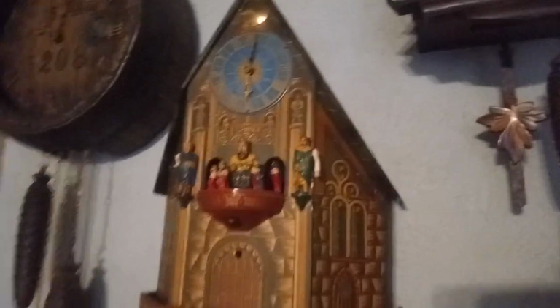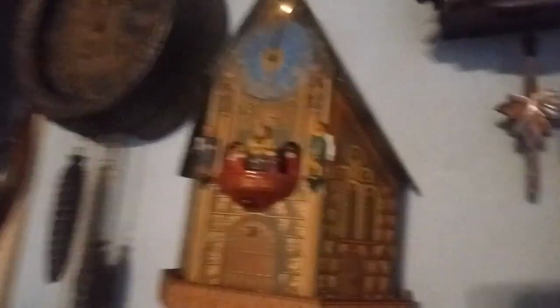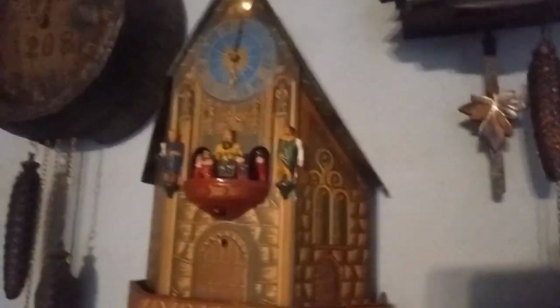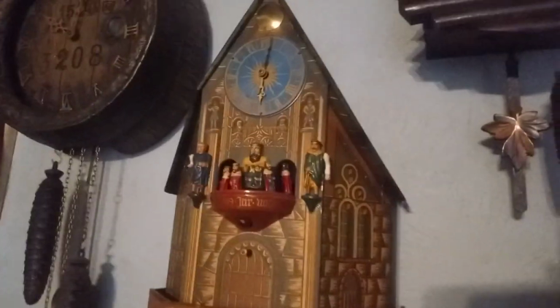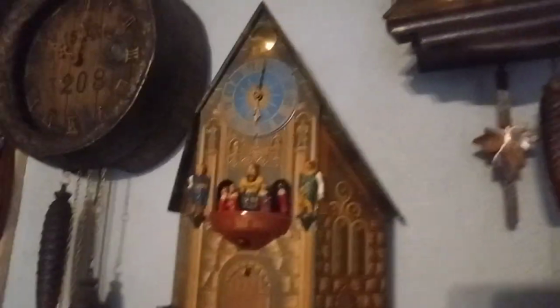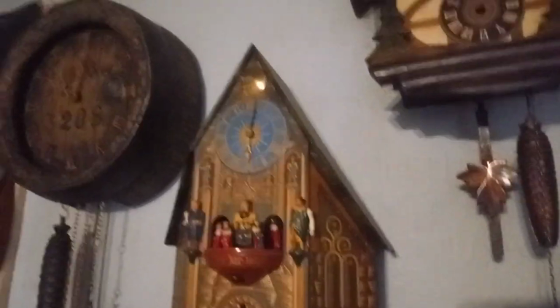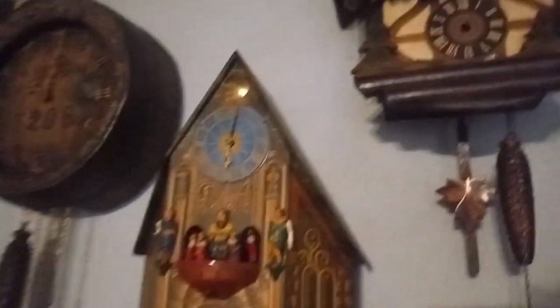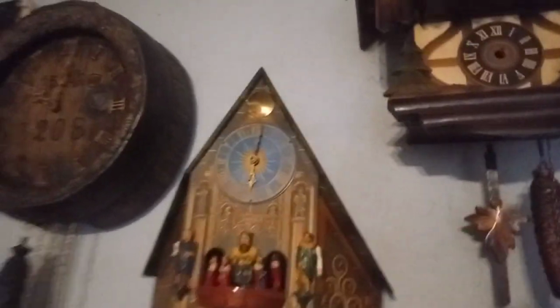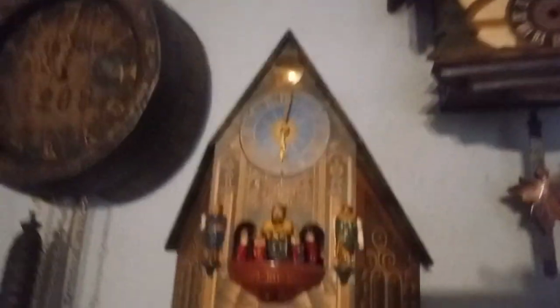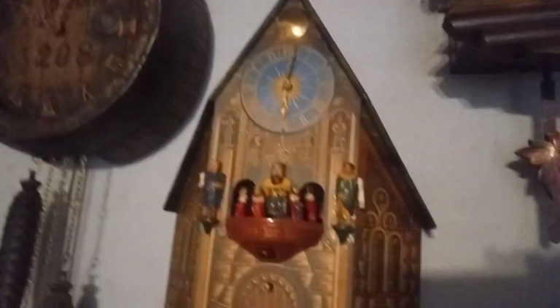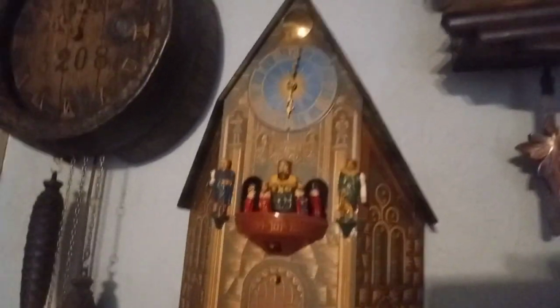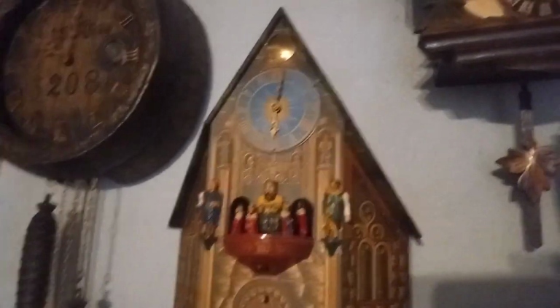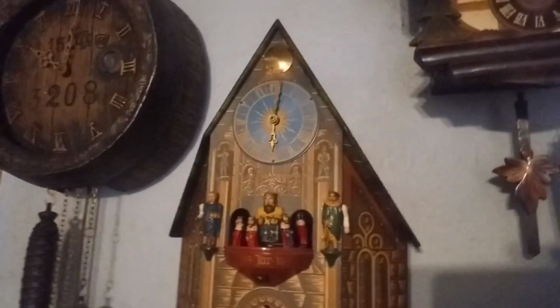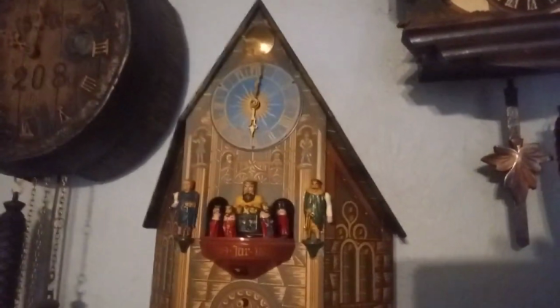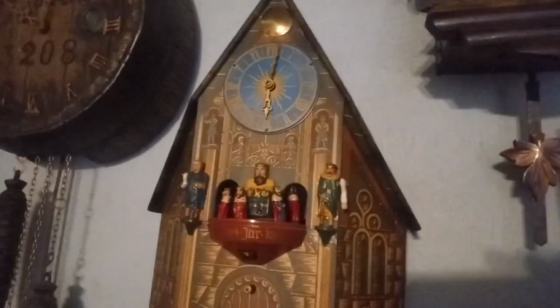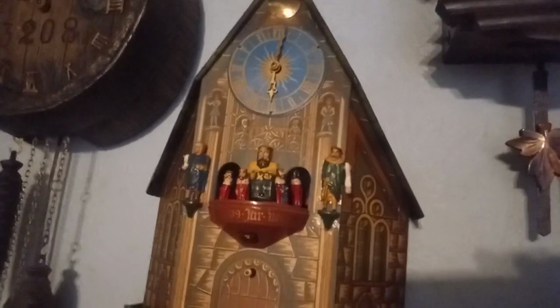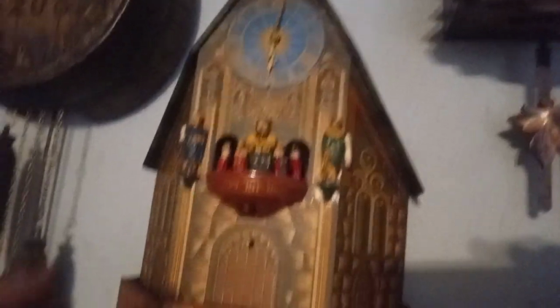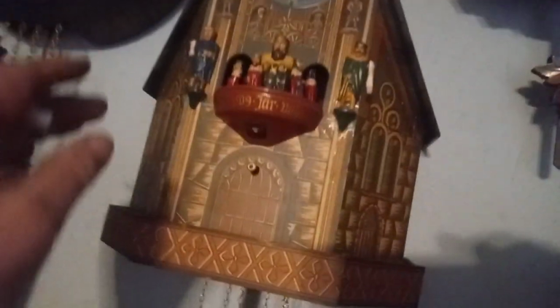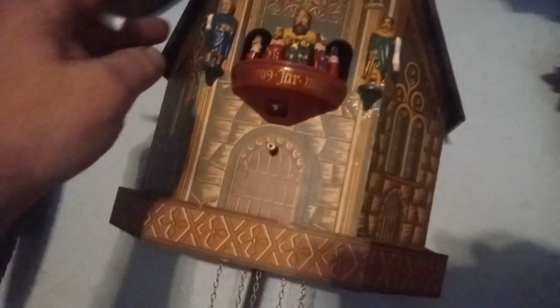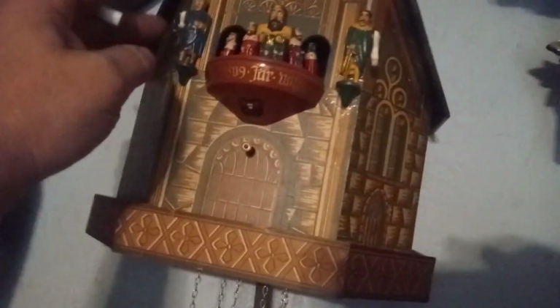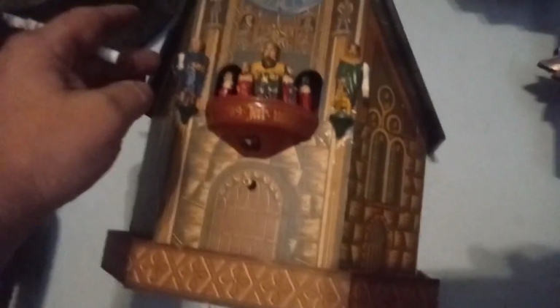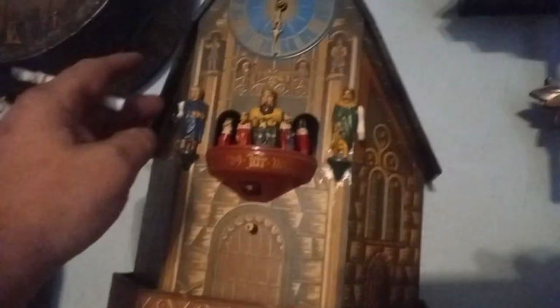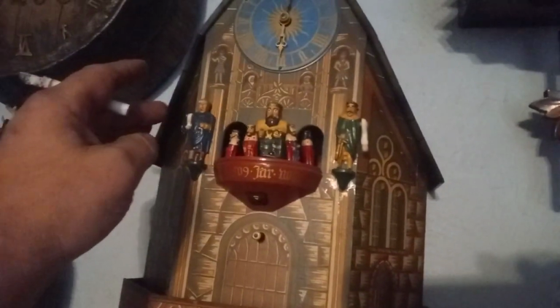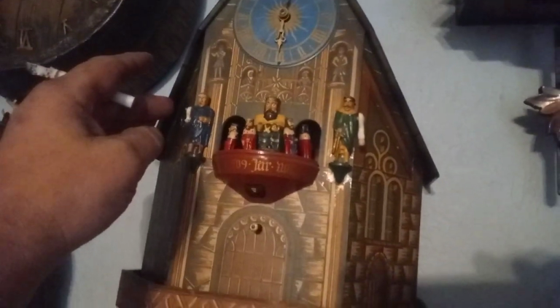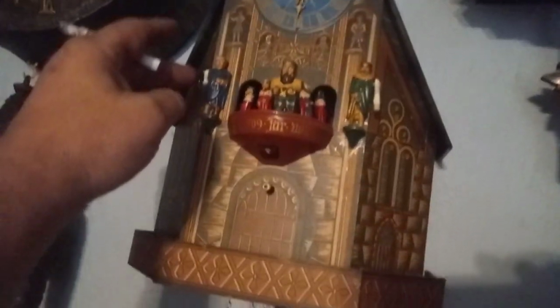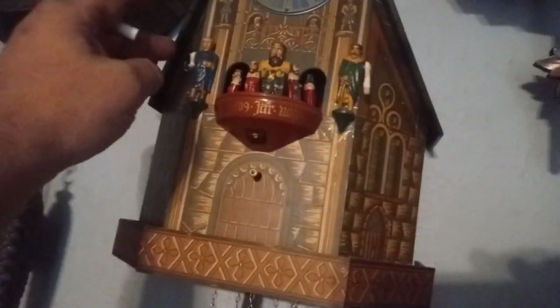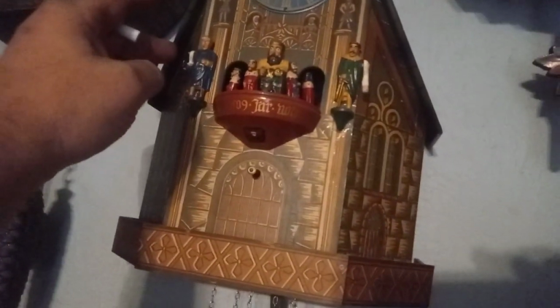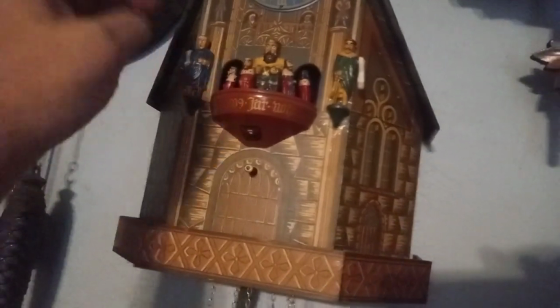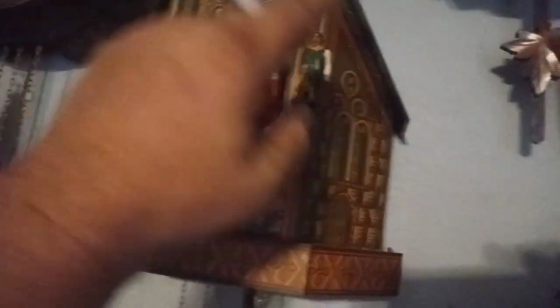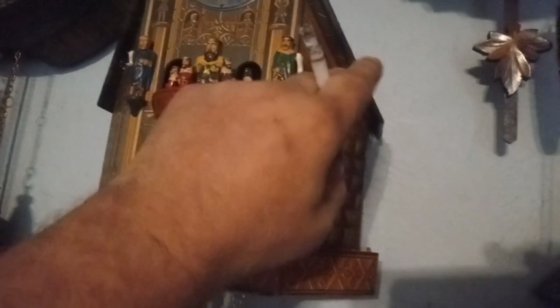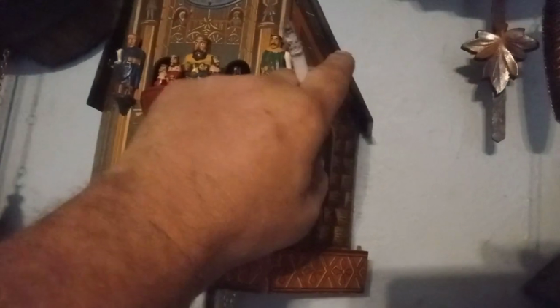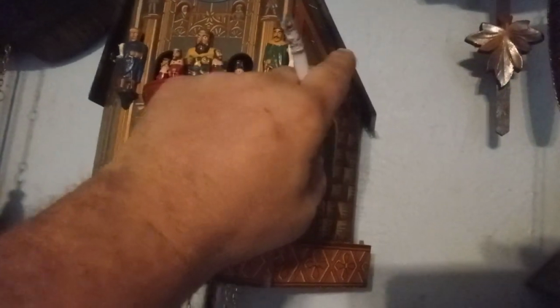Here's my cathedral clock. It's the East Meckenbecker. As with most of the clocks, the arms are not original on the trumpeters.